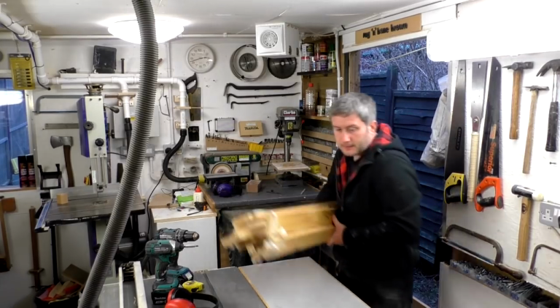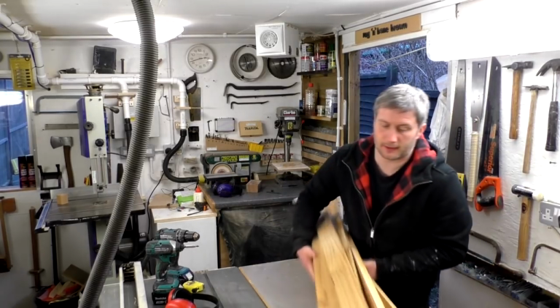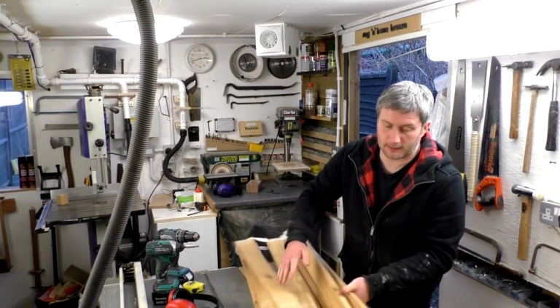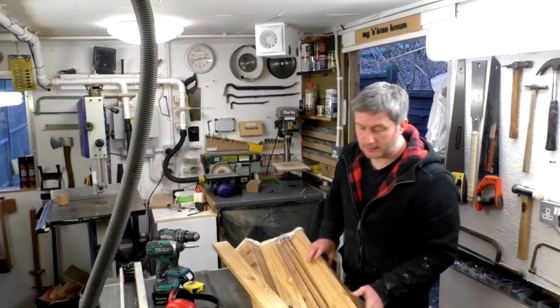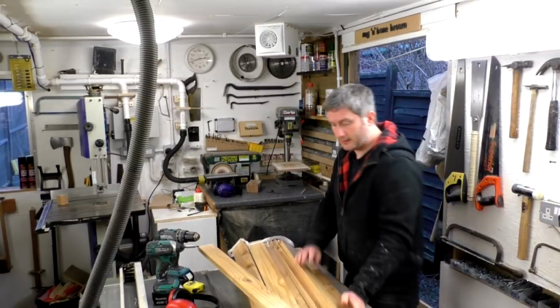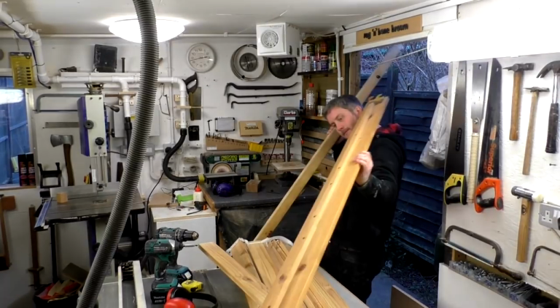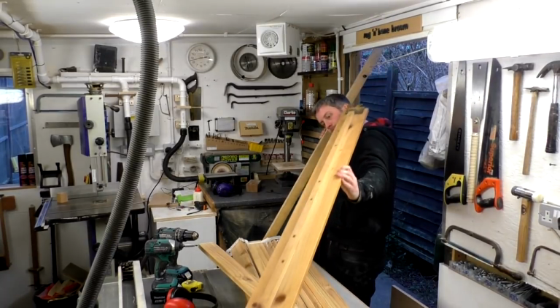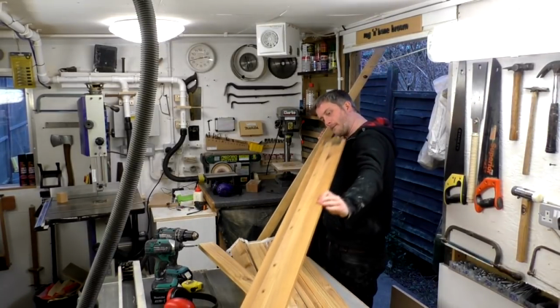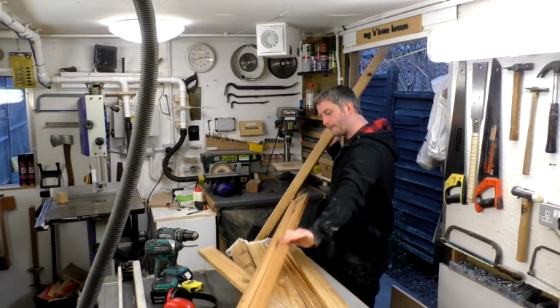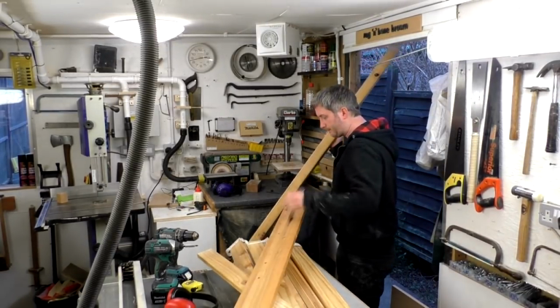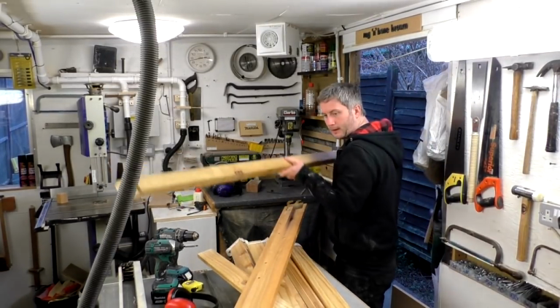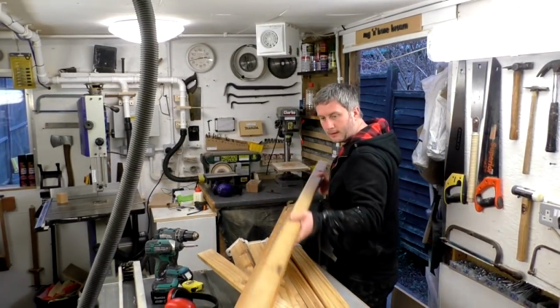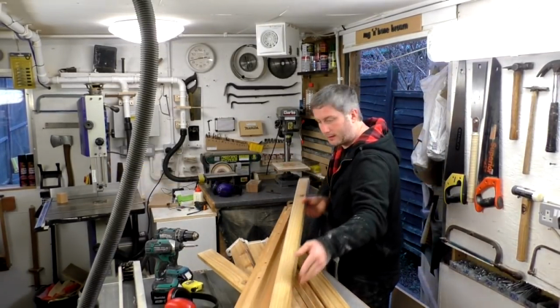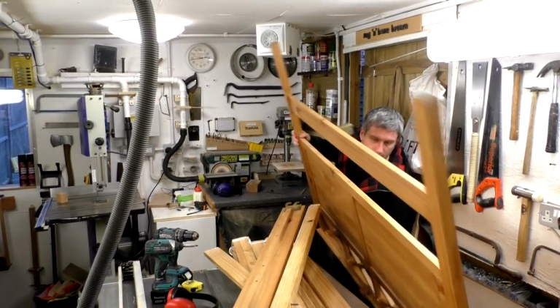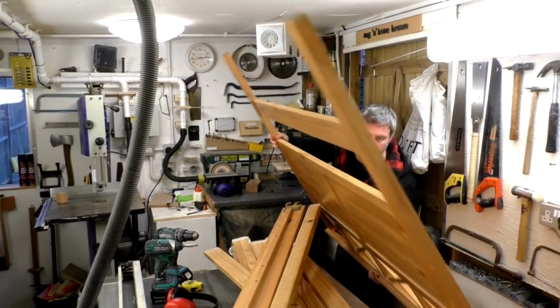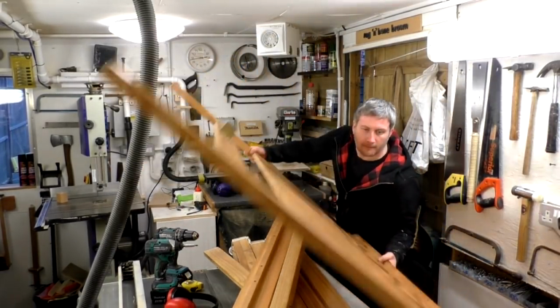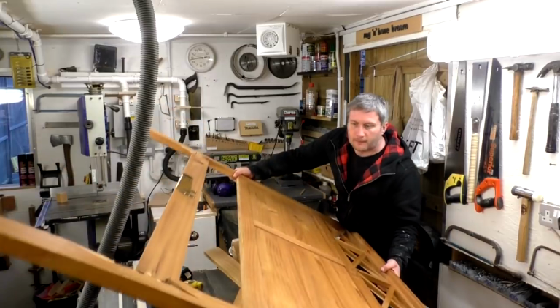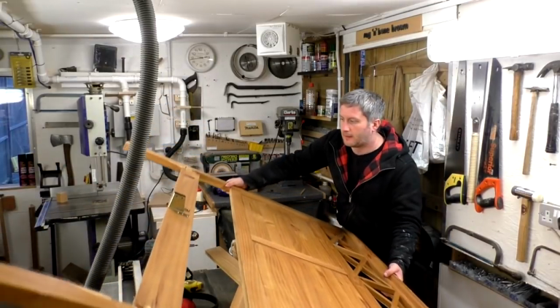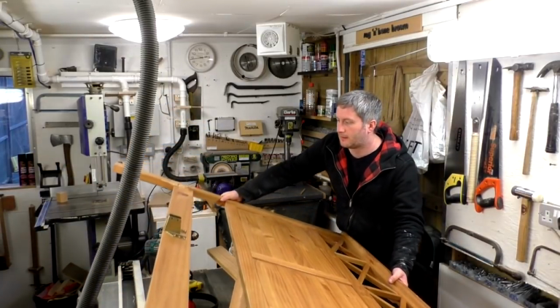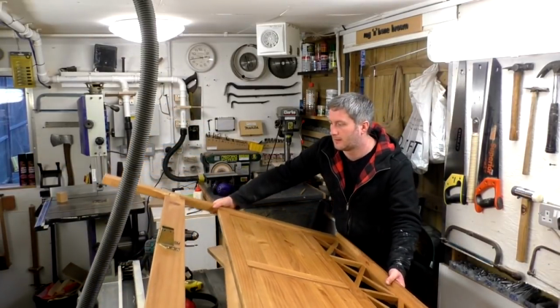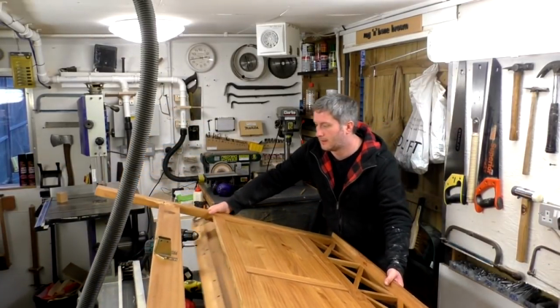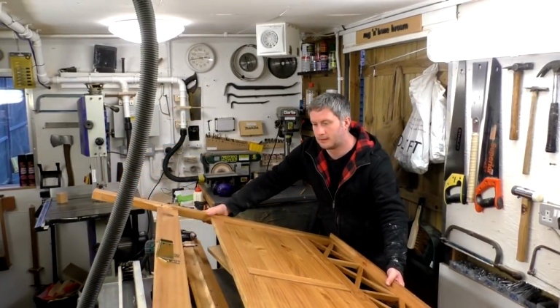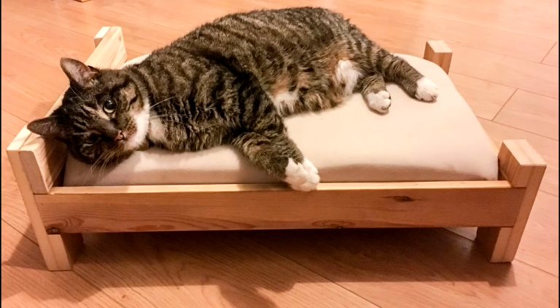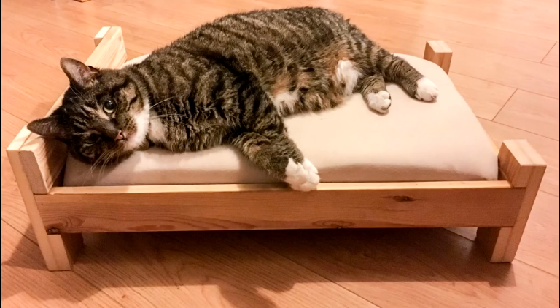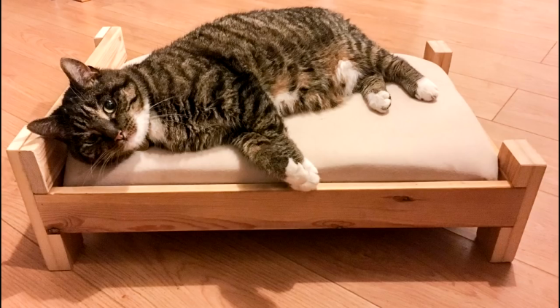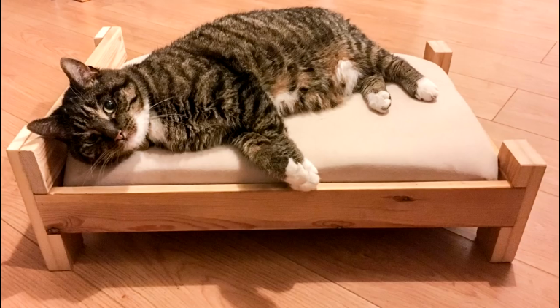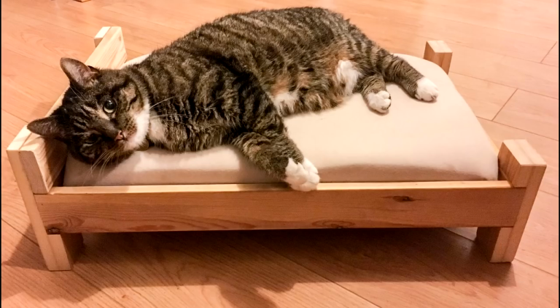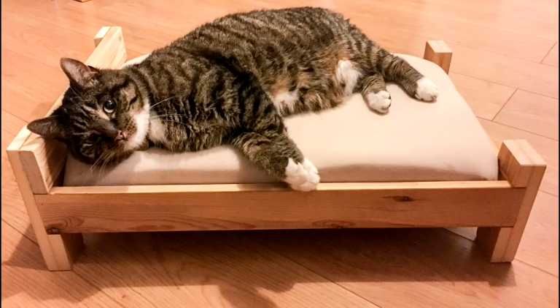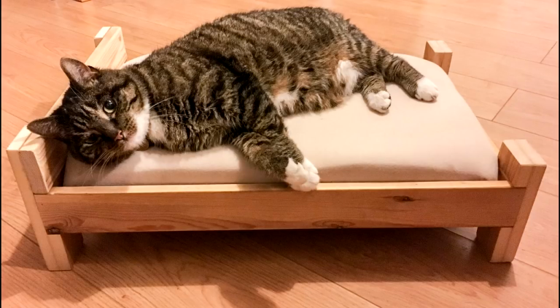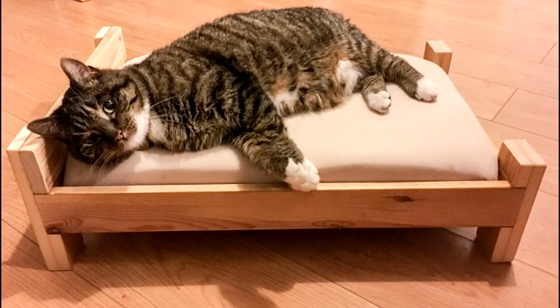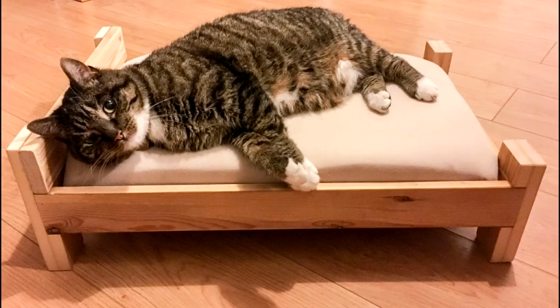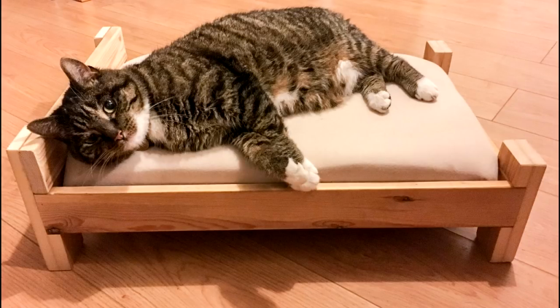Recently I found some pine bed slats and a broken double bed frame, and in this video I'm going to be making some bunk beds for cats or small dogs. I previously designed and made some single versions of these beds, which was an earlier video on my channel.